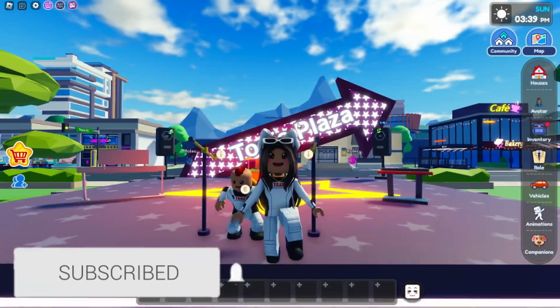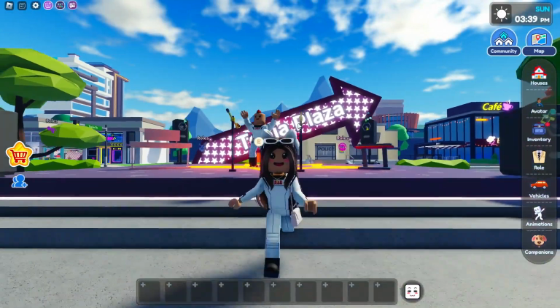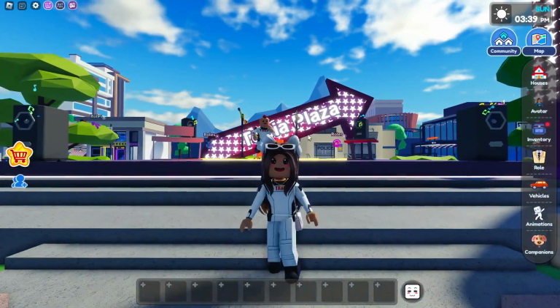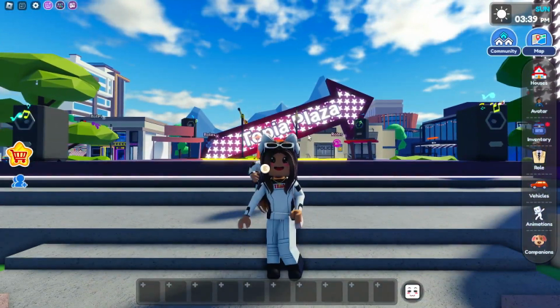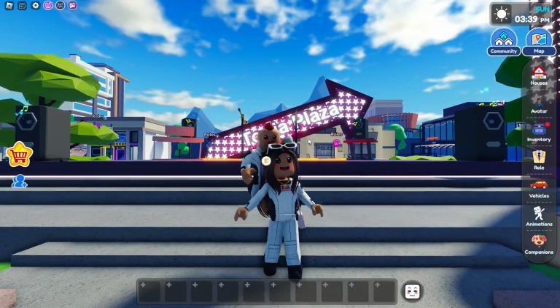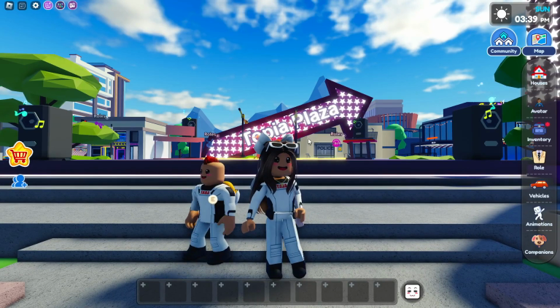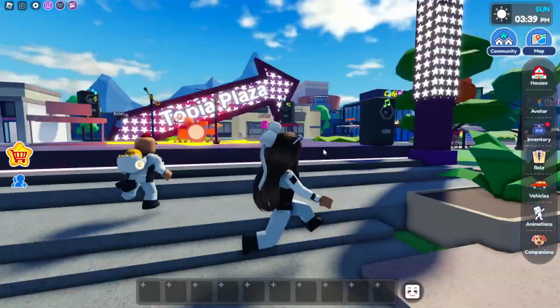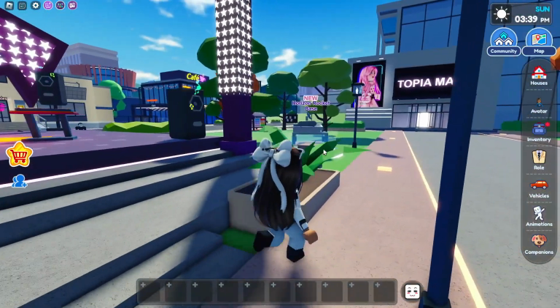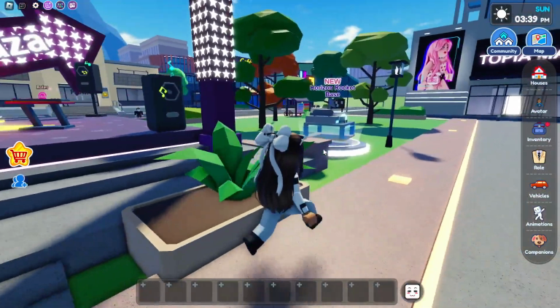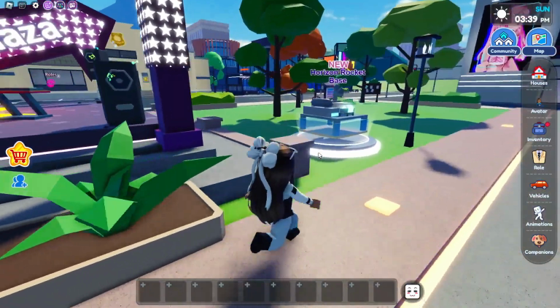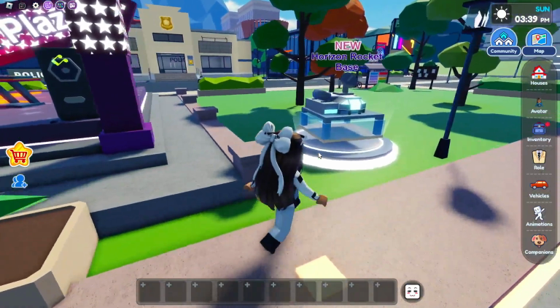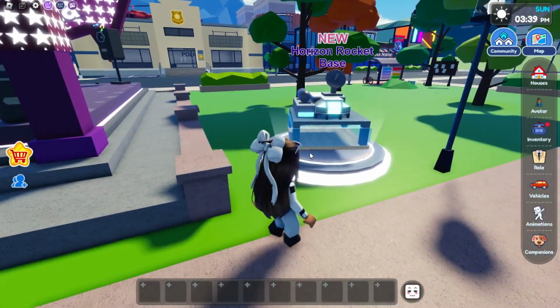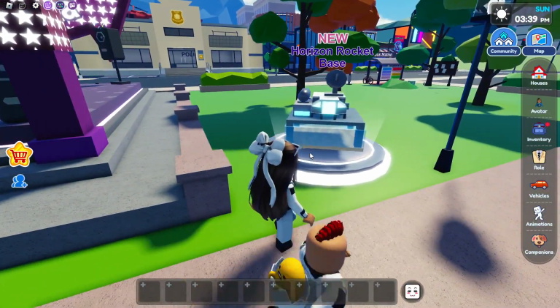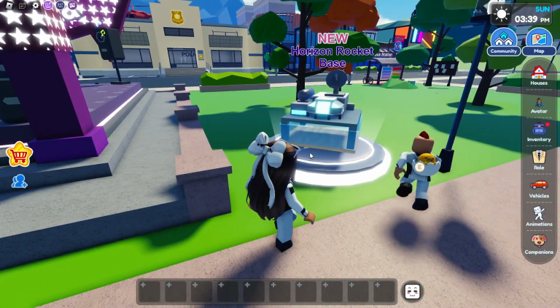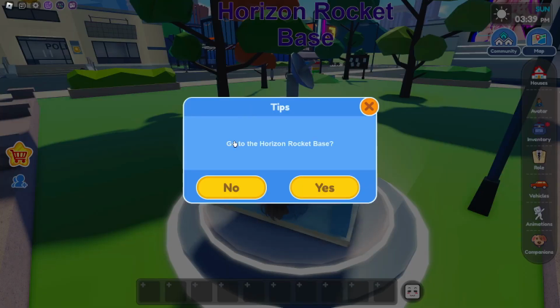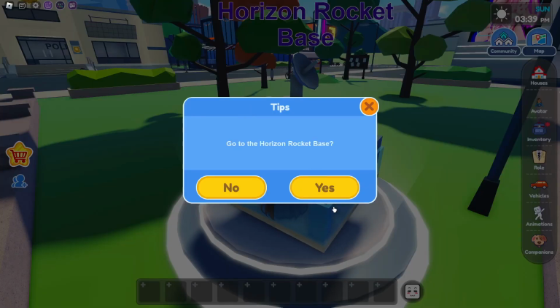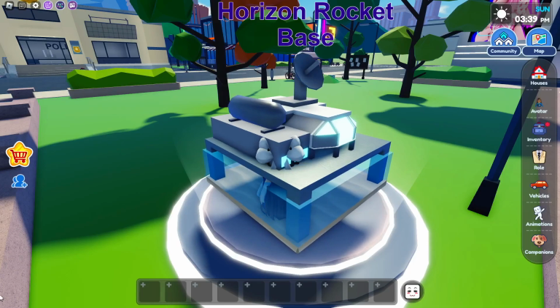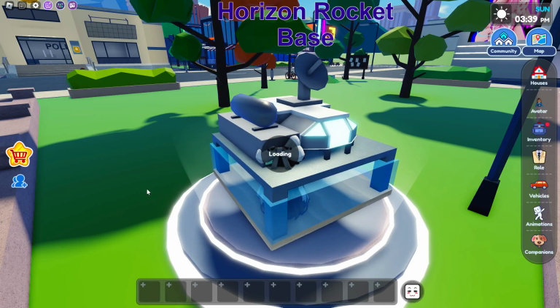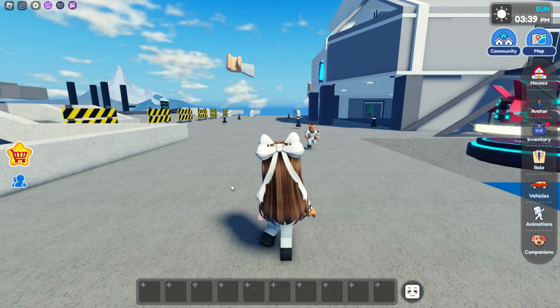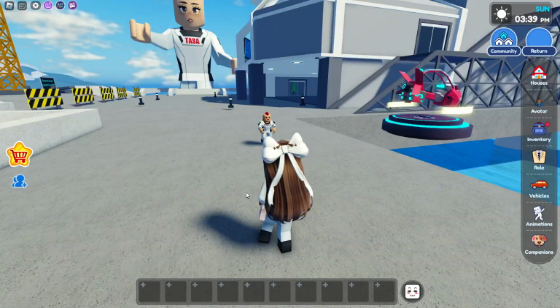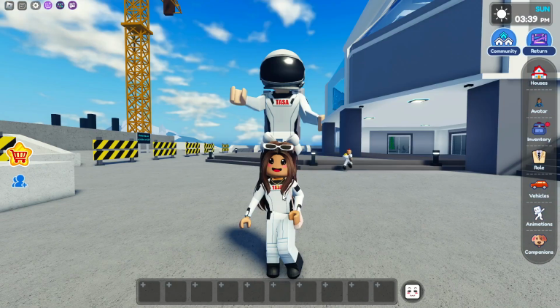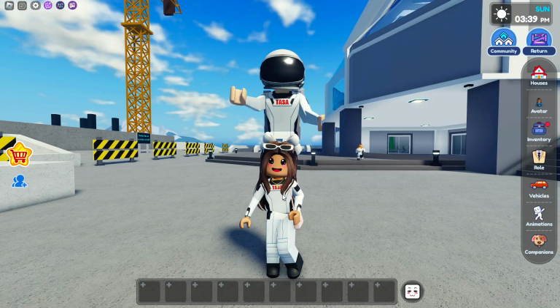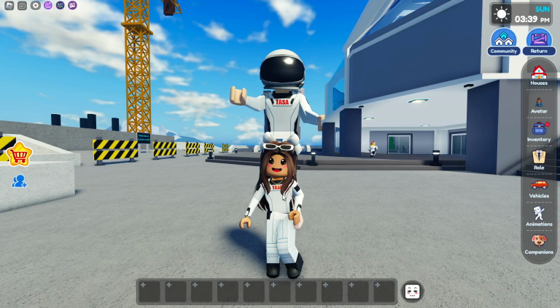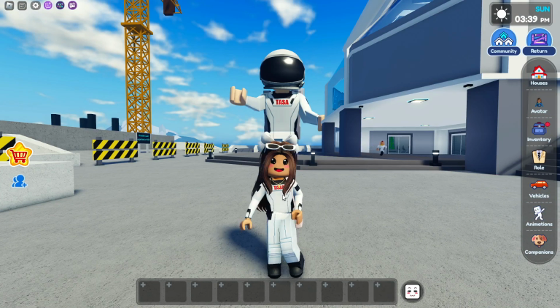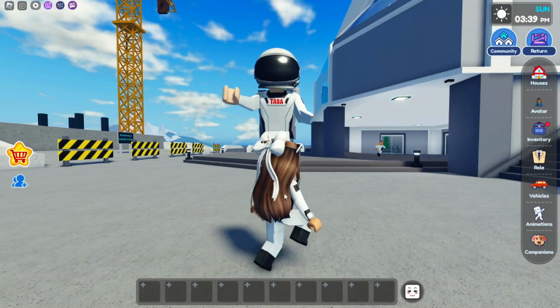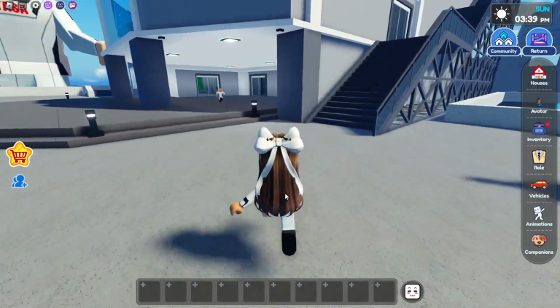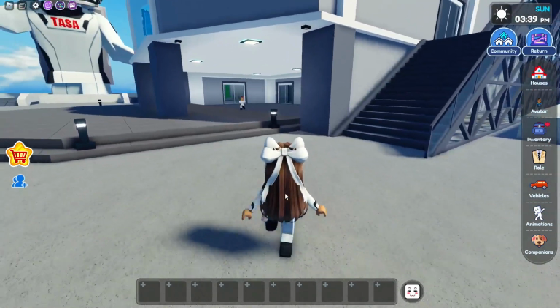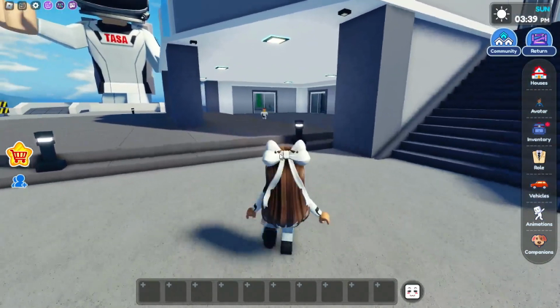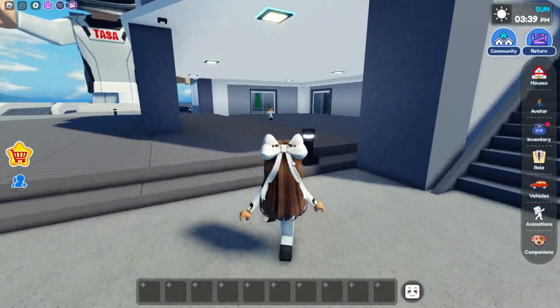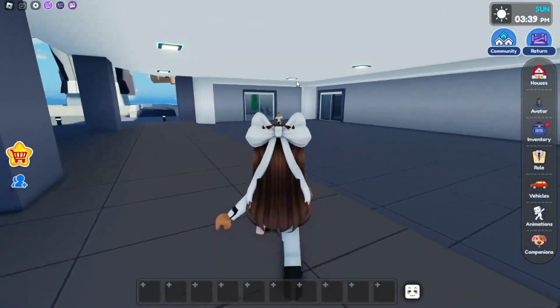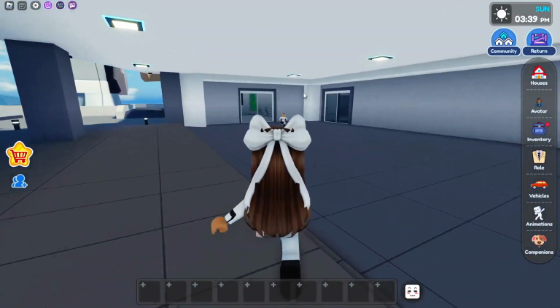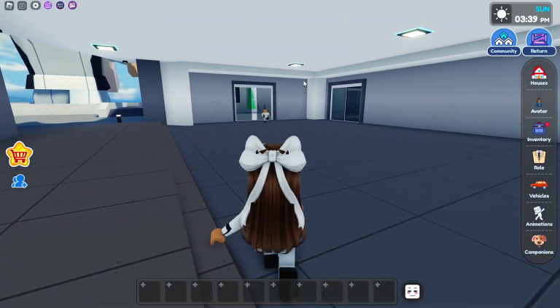So we're here in Latoya Plaza, and basically we're going to go over here into the teleporter to the New Horizon Rocket Base. So now we're going to click on yes, and then now we're going to teleport. Alright guys, so now that we're here, we're going to go into the base right now. So let's go over here, and now it's time to walk in.